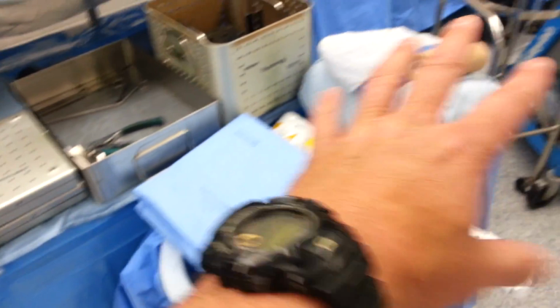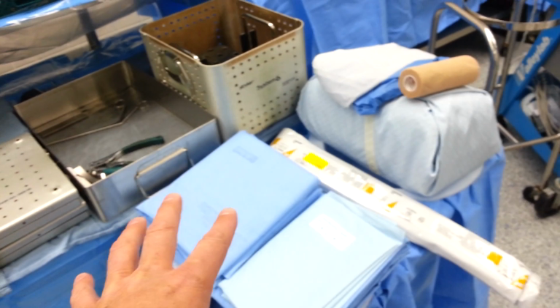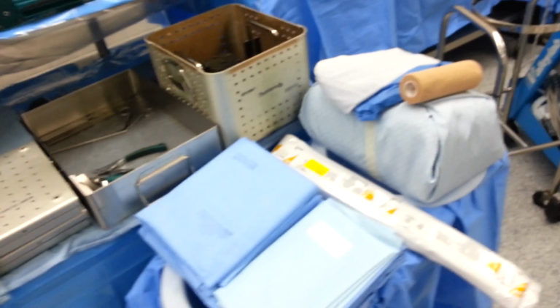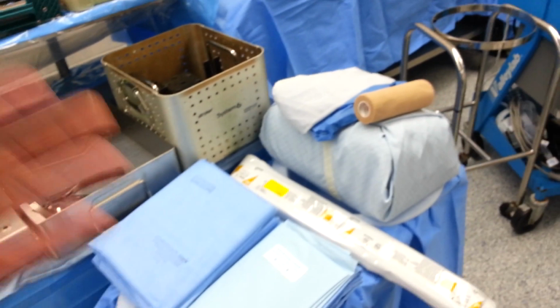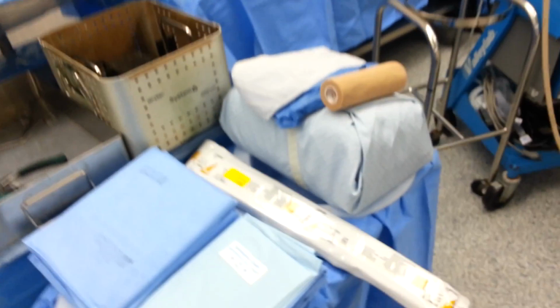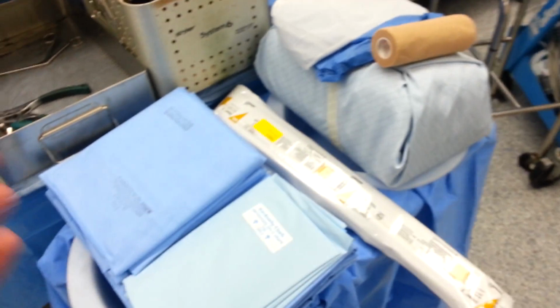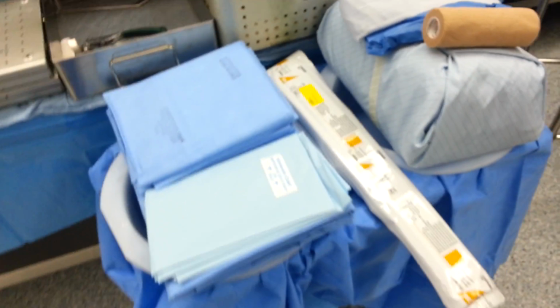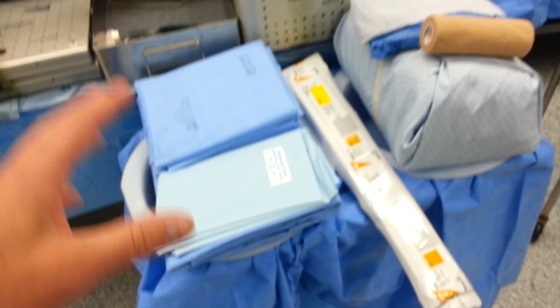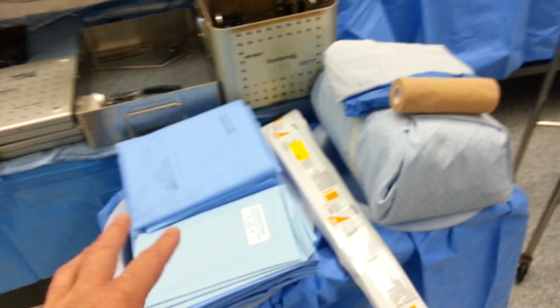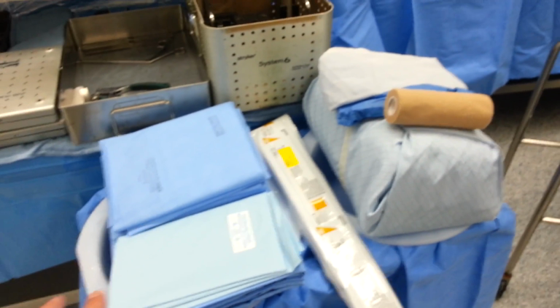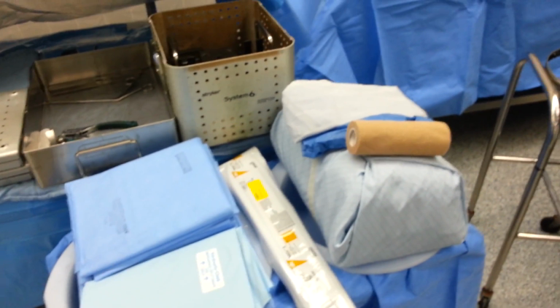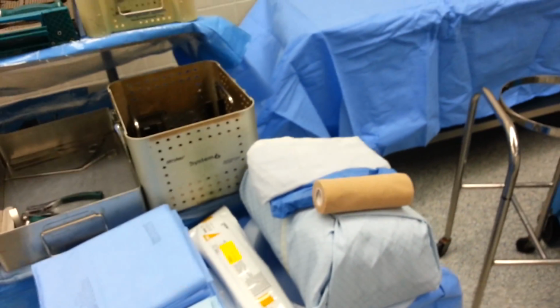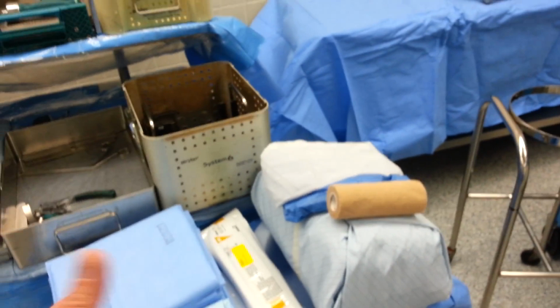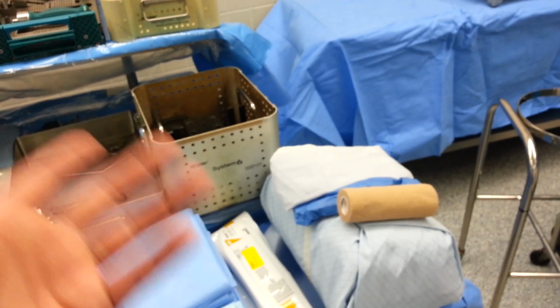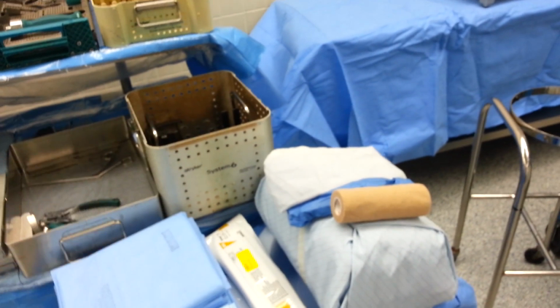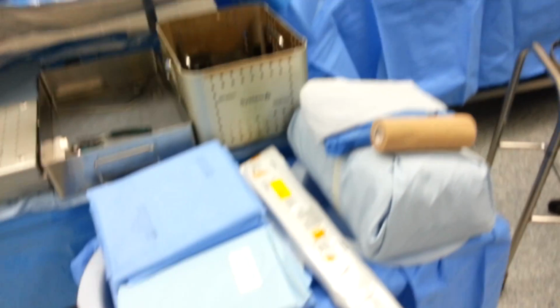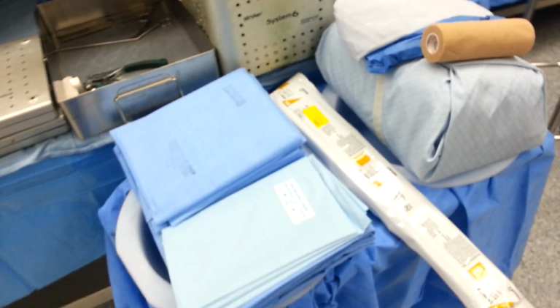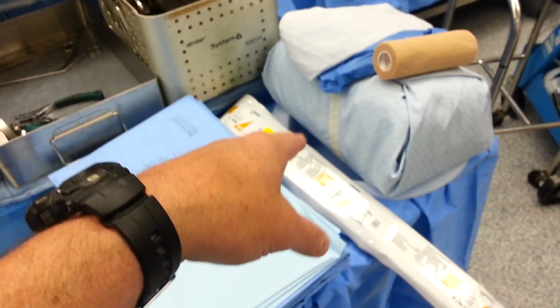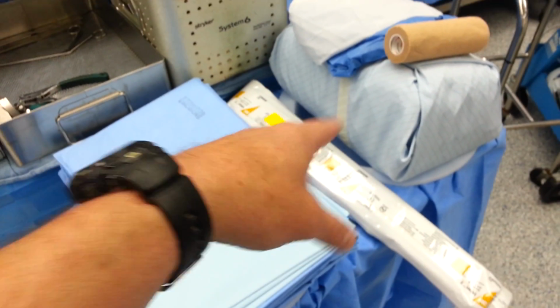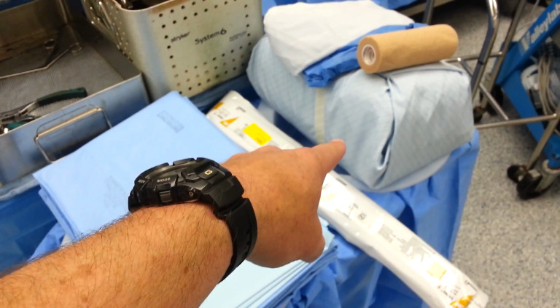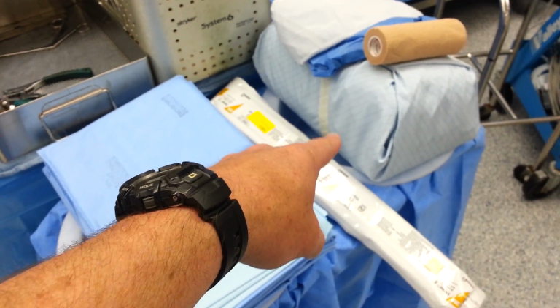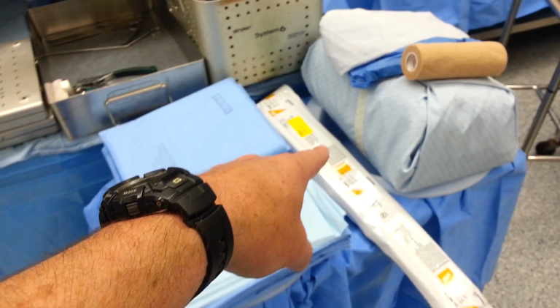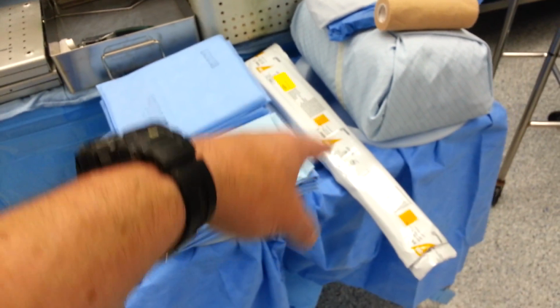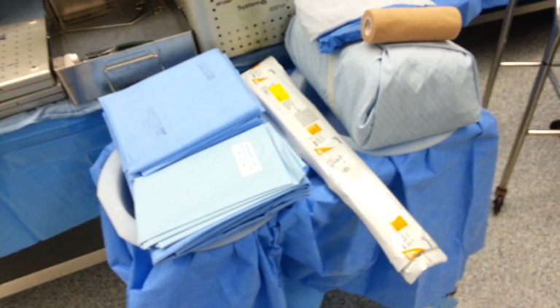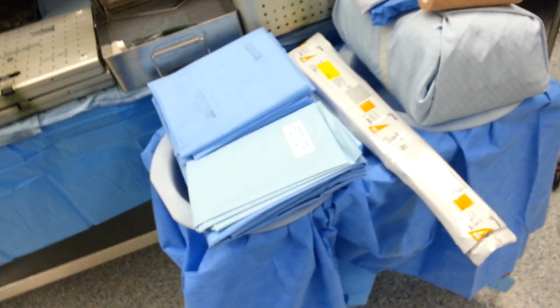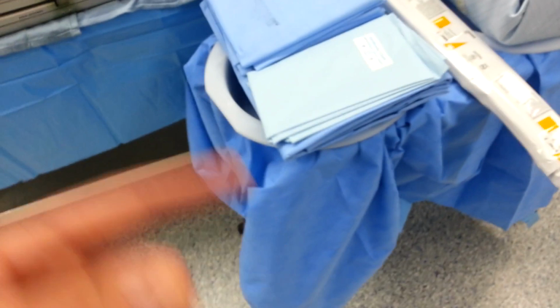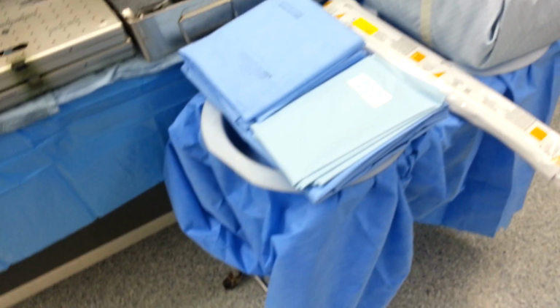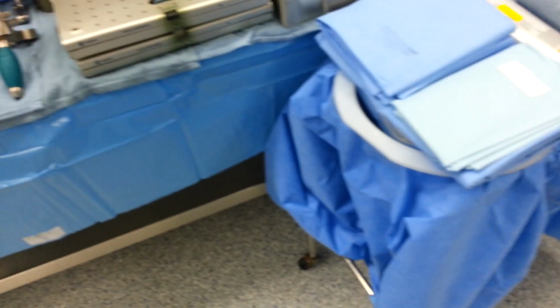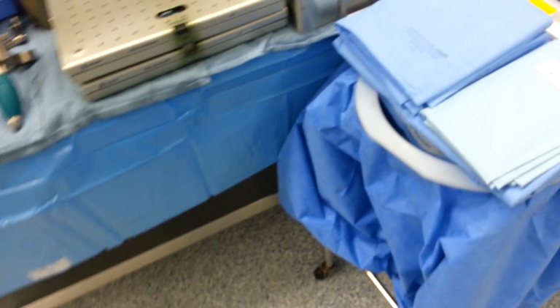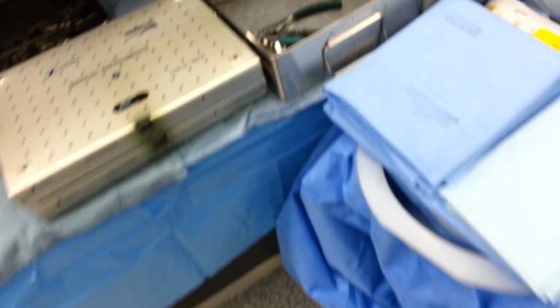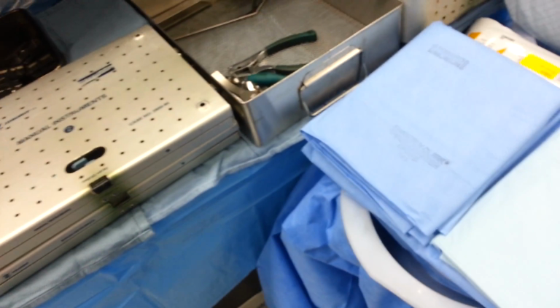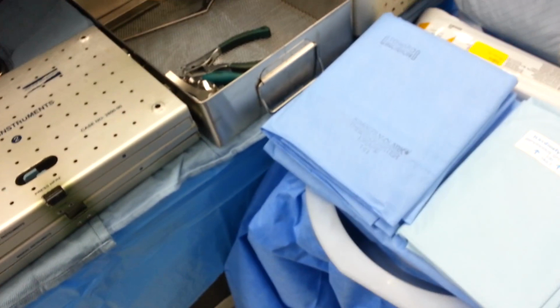We have our drape stuff here. Everybody drapes differently — this is not all of our drapes, this is just what came in the pack that we opened for this demo. And some c-section towels, stockinette, co-band, and eye bands.